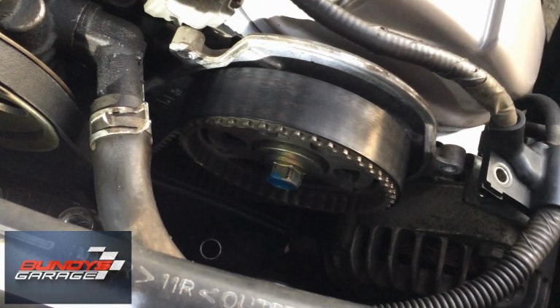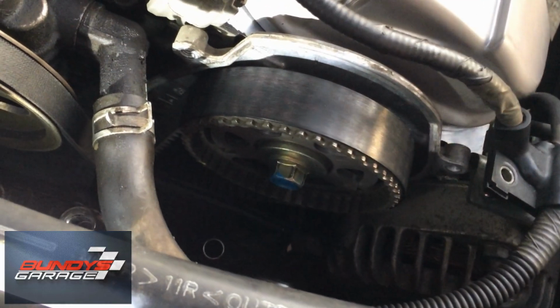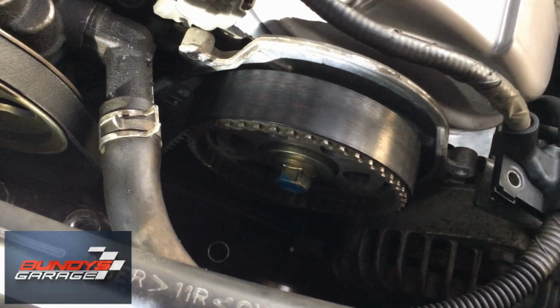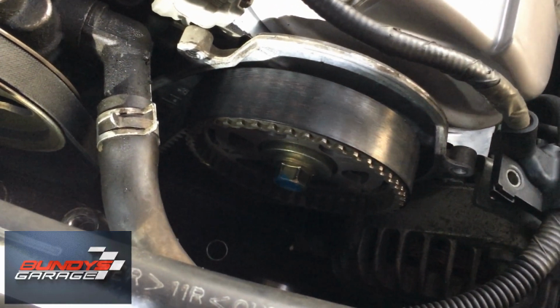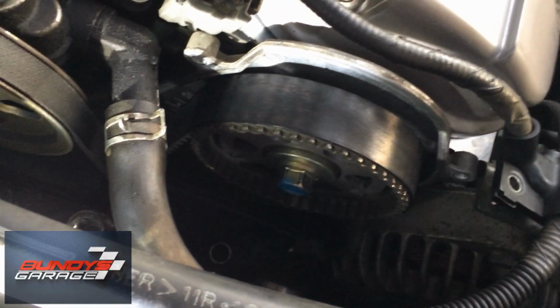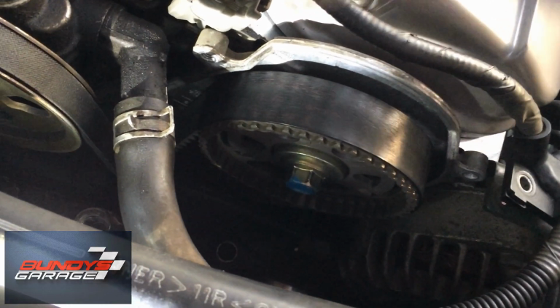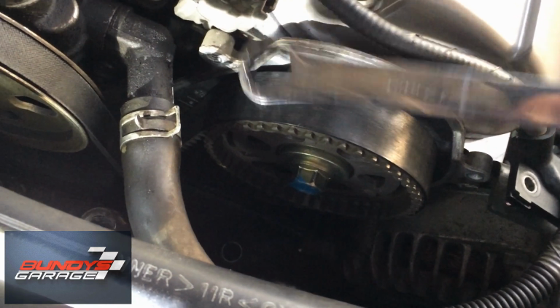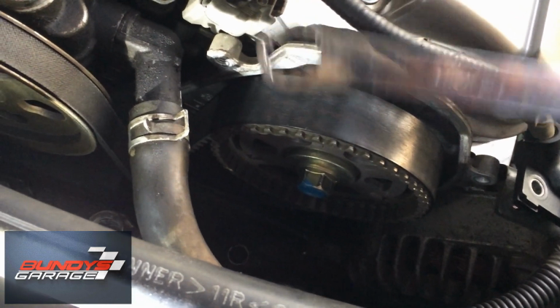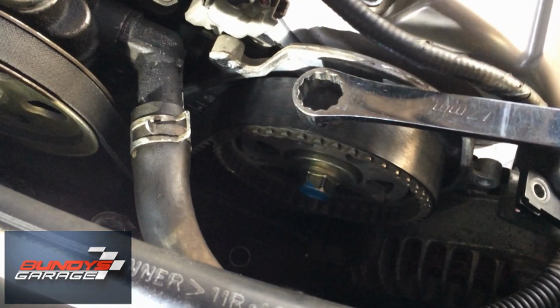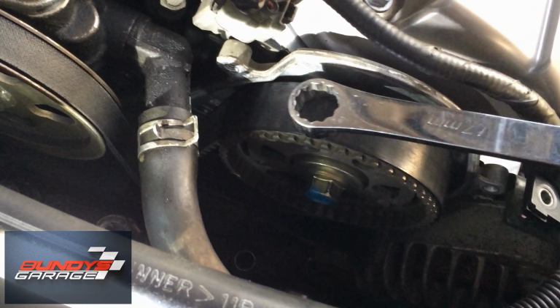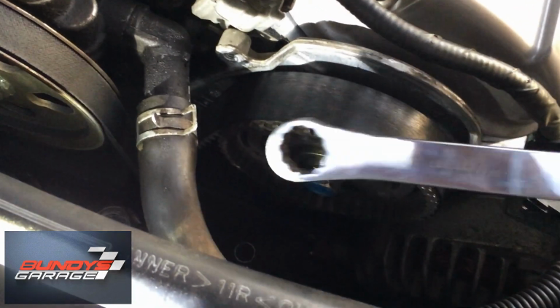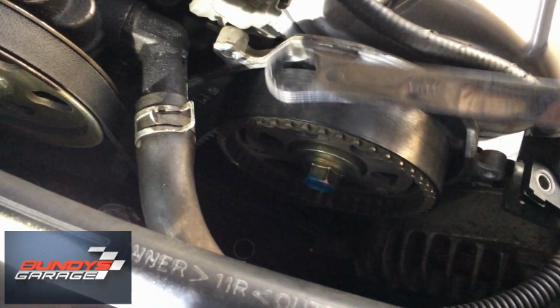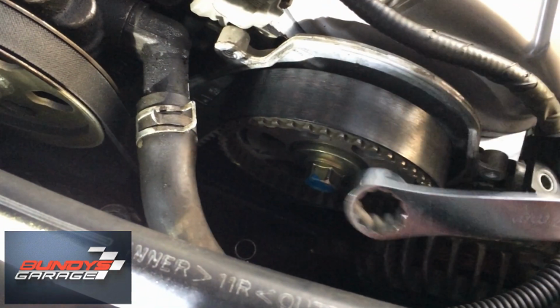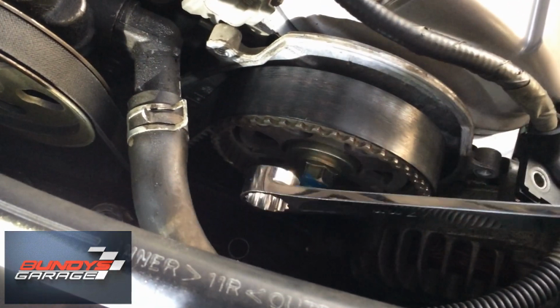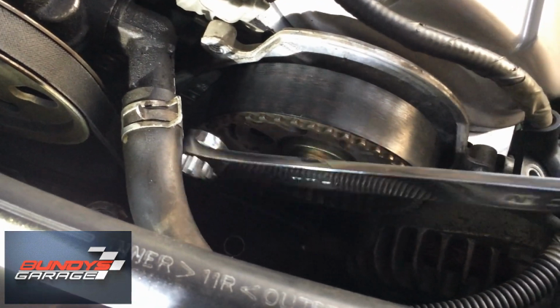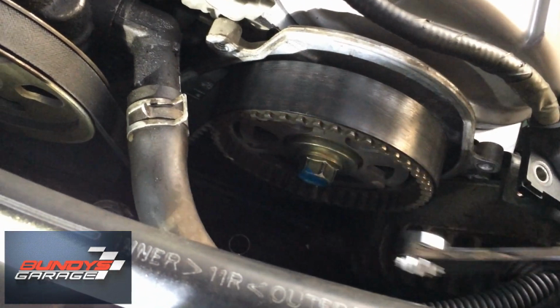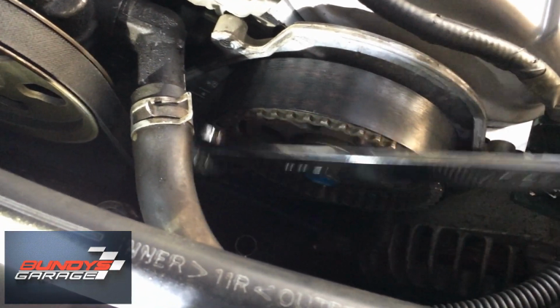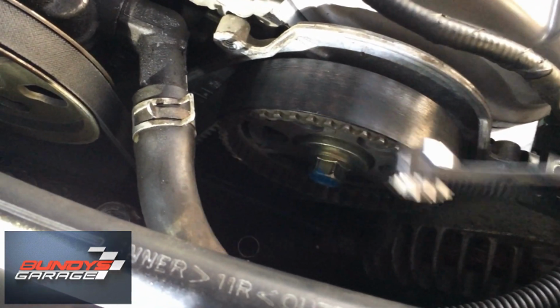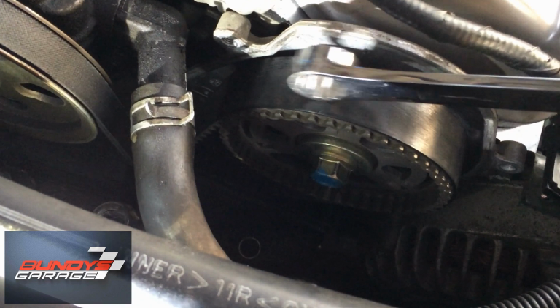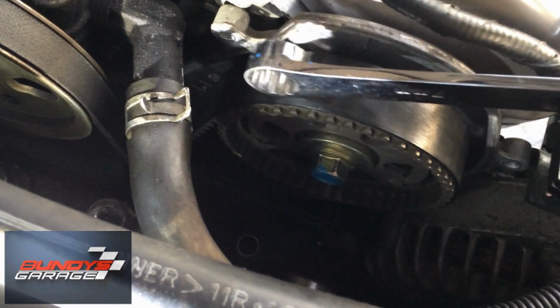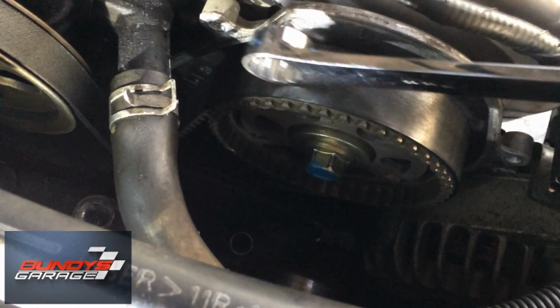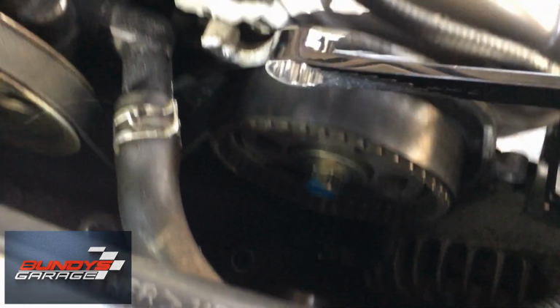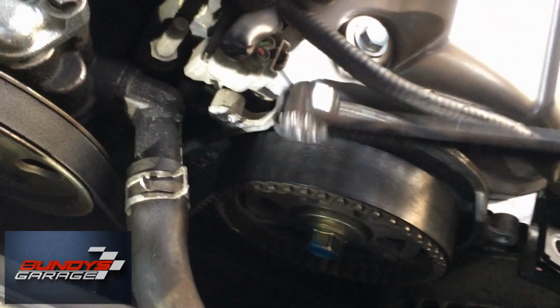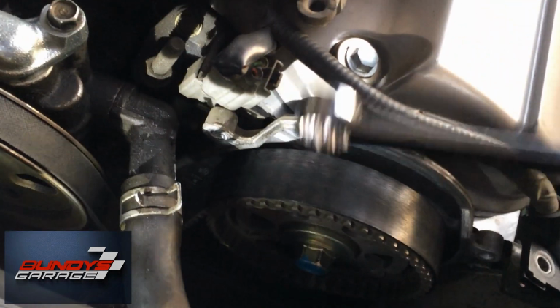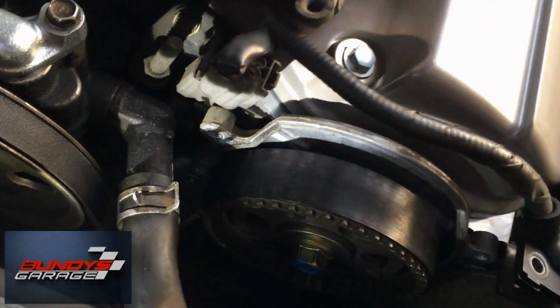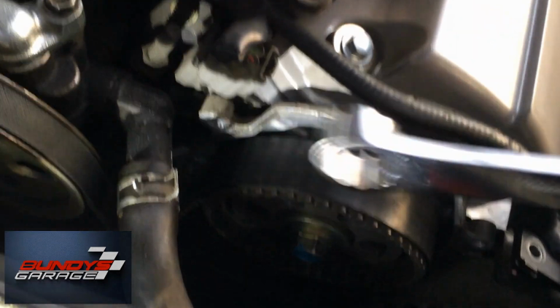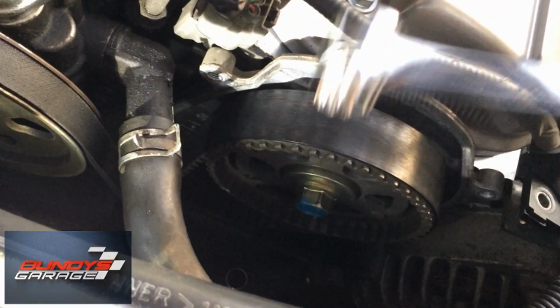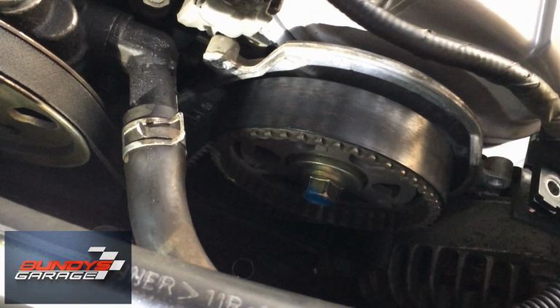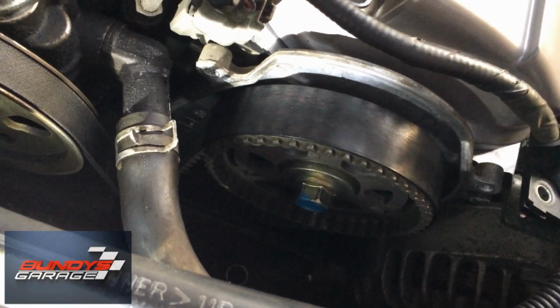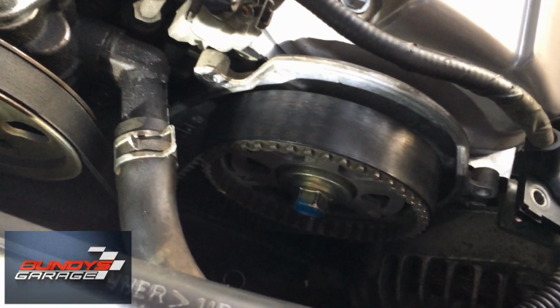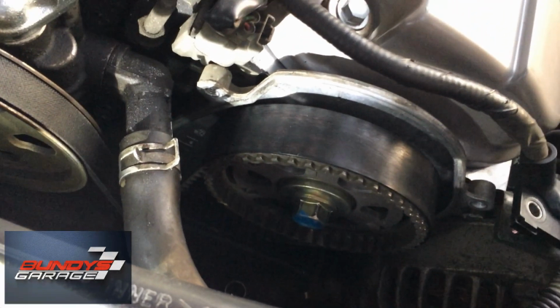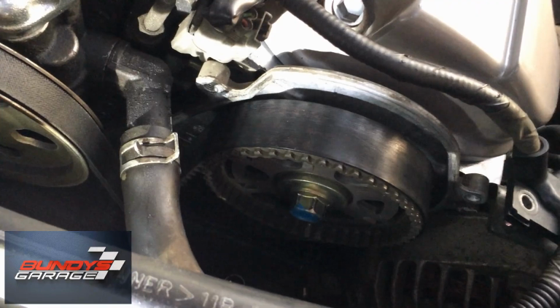So yeah, if you guys want to check your timing belt, just take the front cover off and then turn it clockwise. And if you hear any stretching like that, or it sounds like a guitar string, your timing belt is near the end.